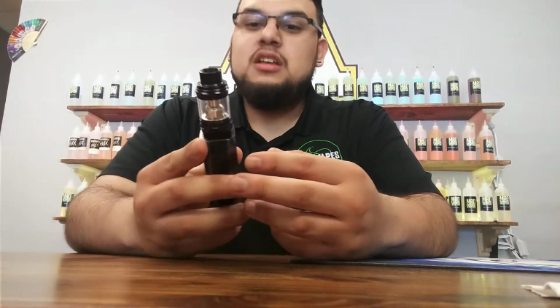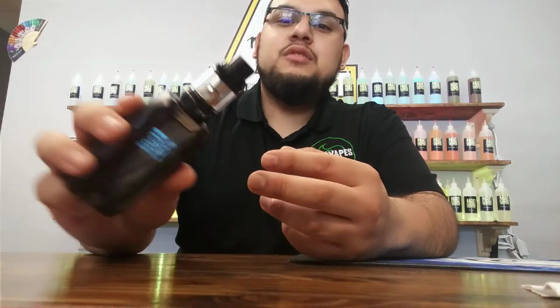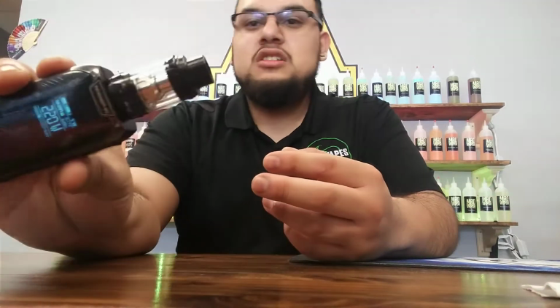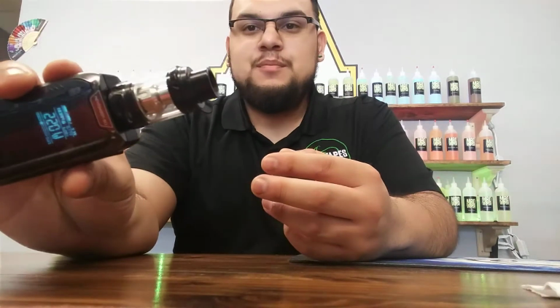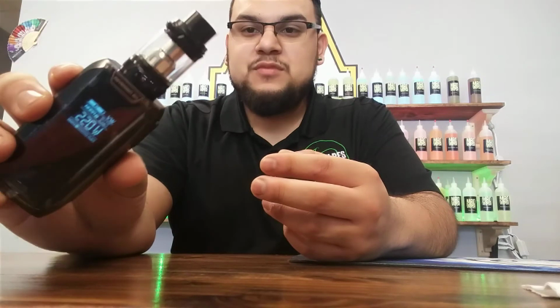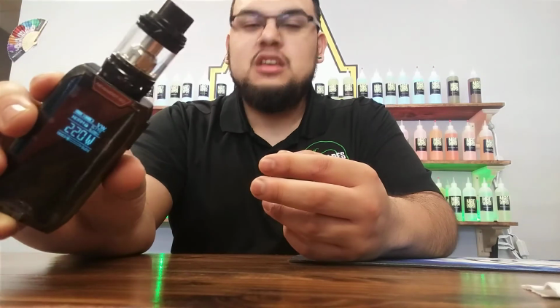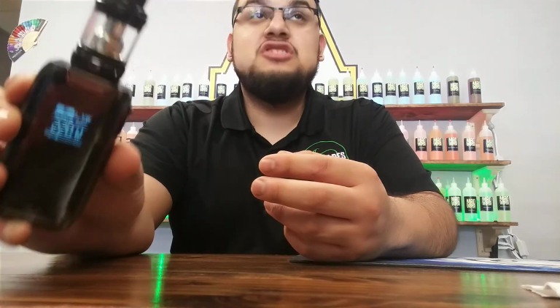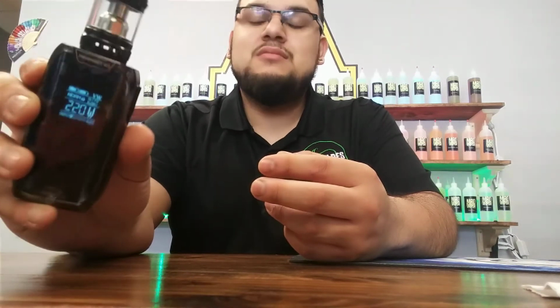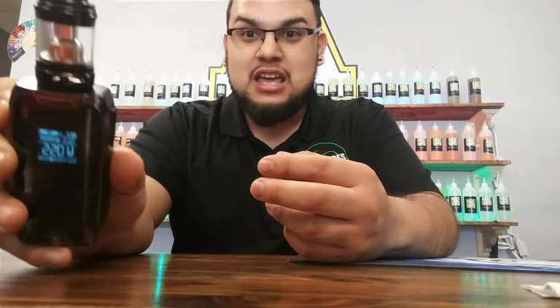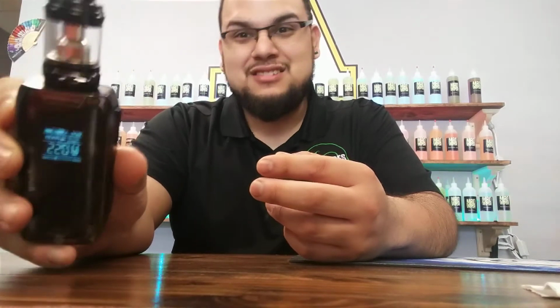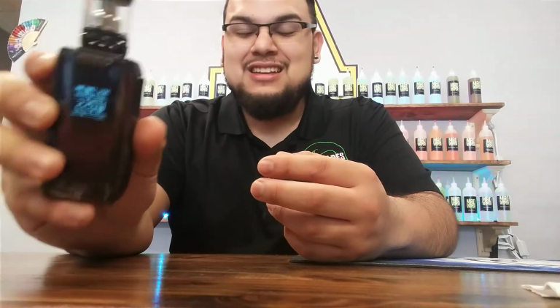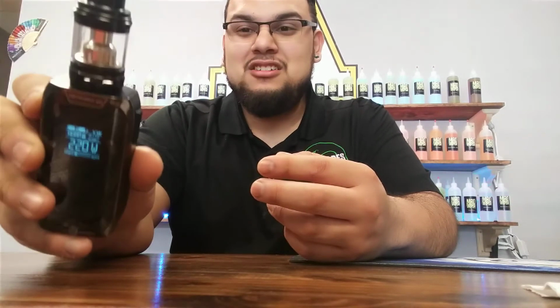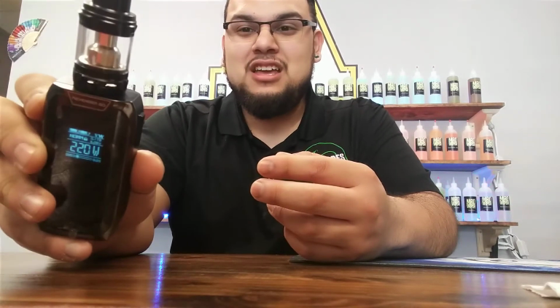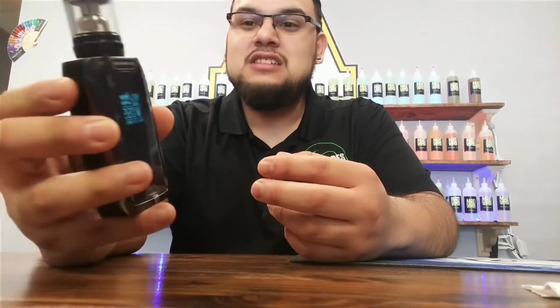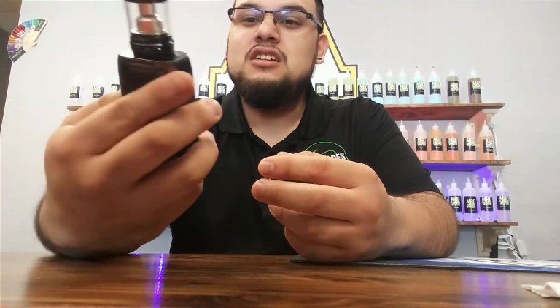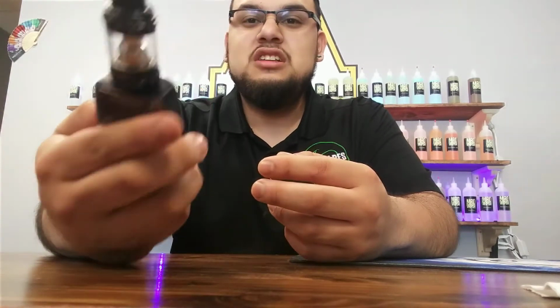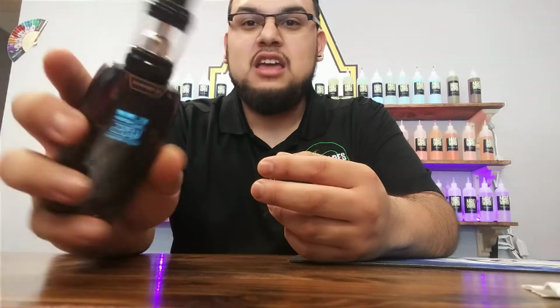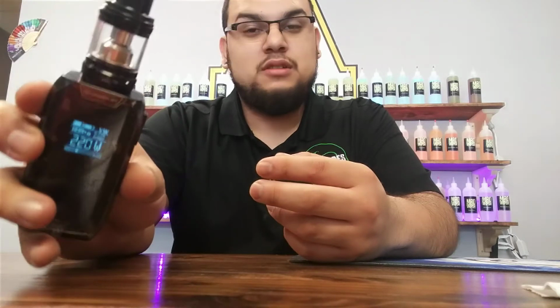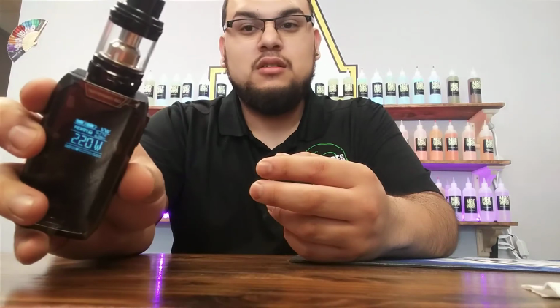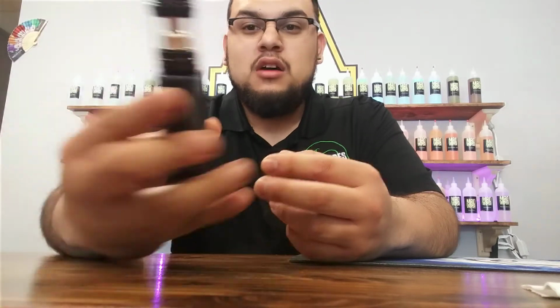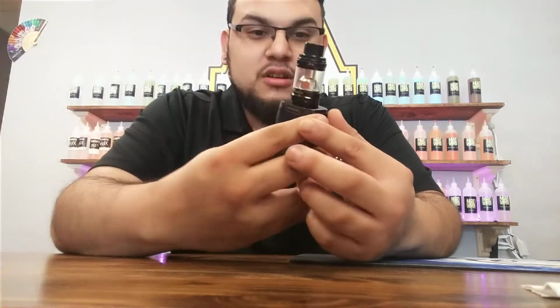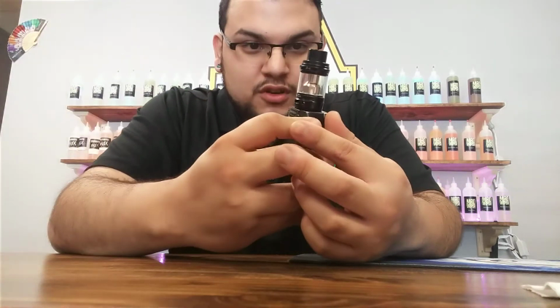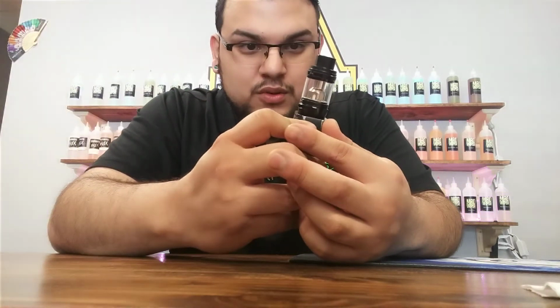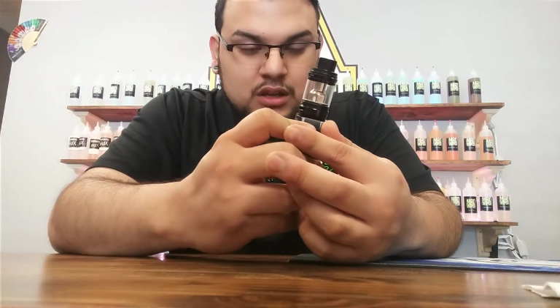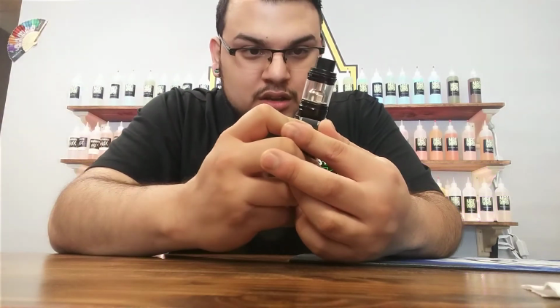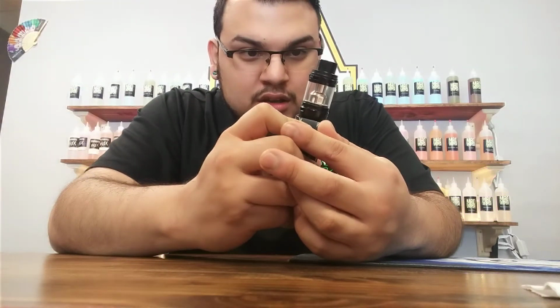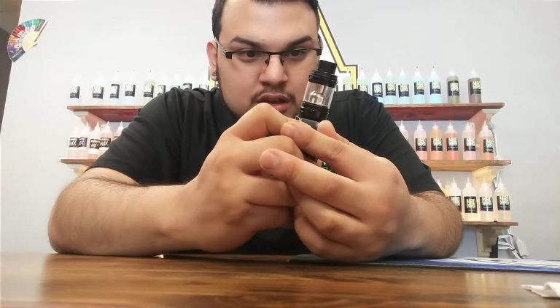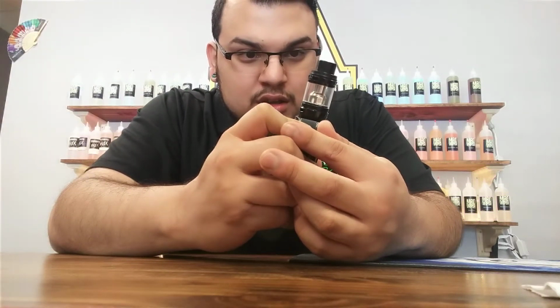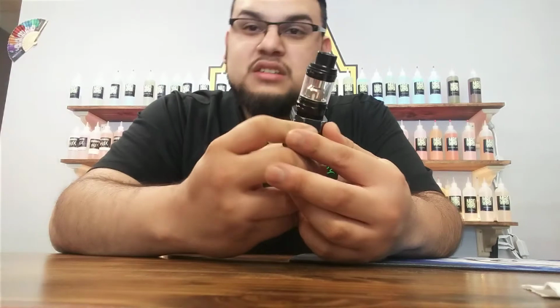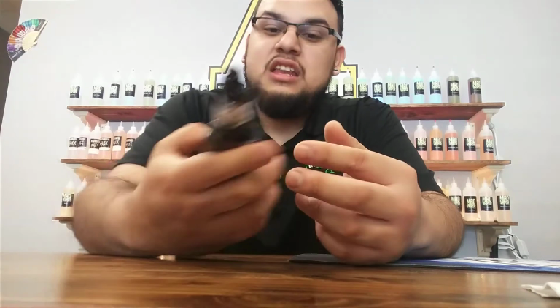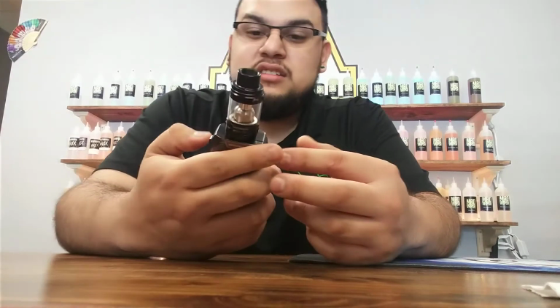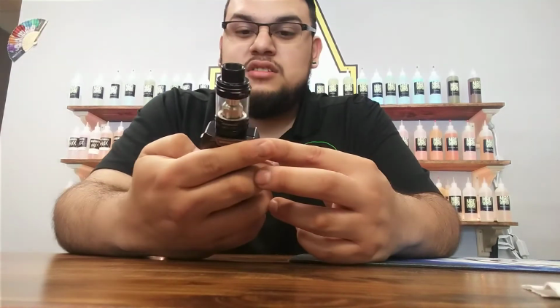It does come with the NRG tank. The NRG tank has the GT8 coil in right now, which runs between 60 and 80 watts, guys.